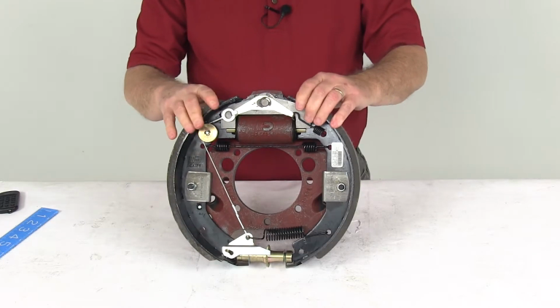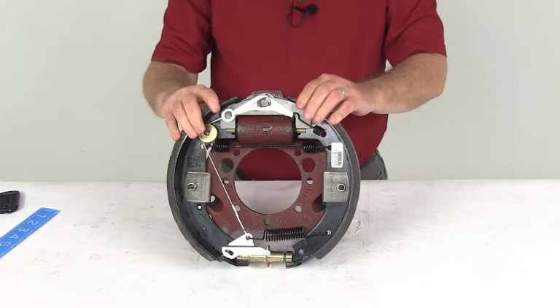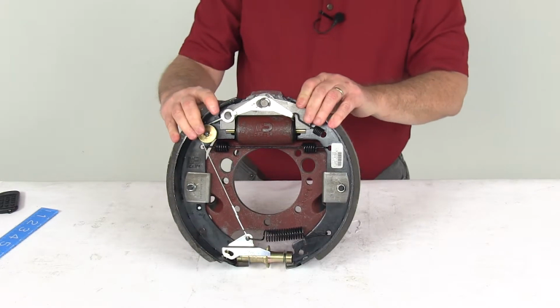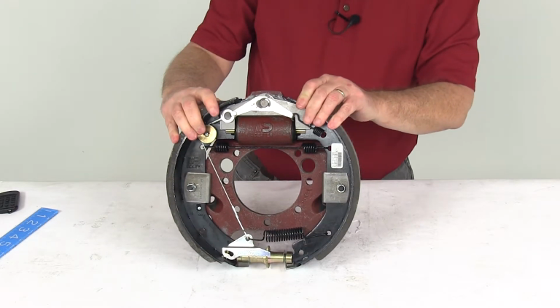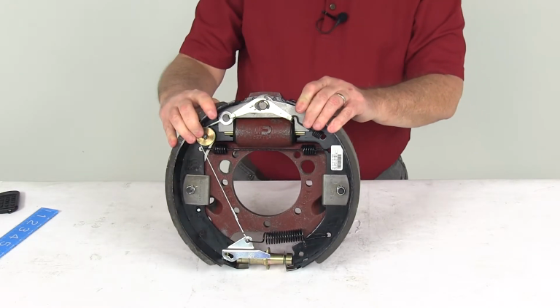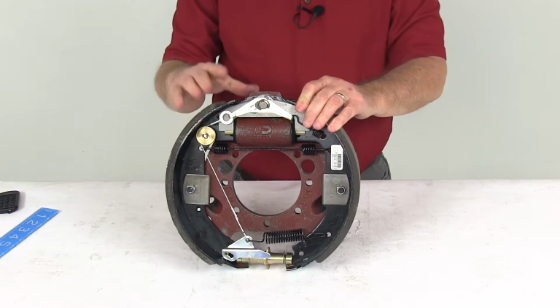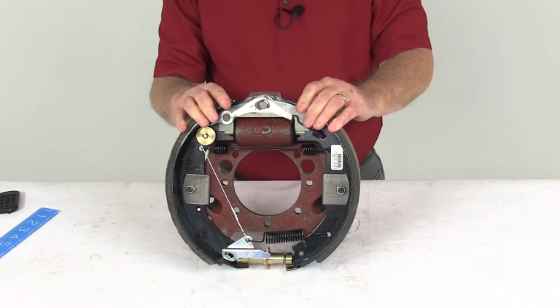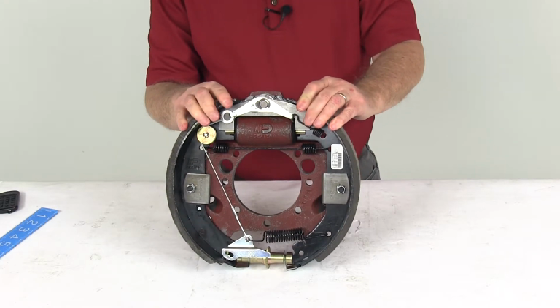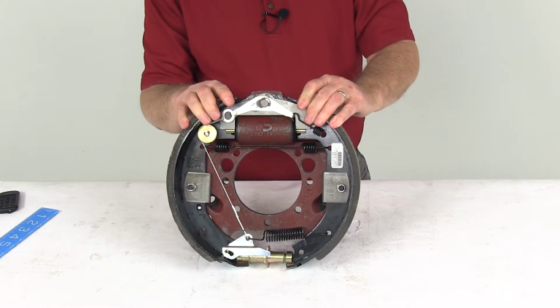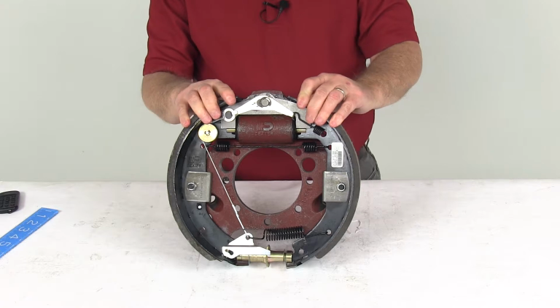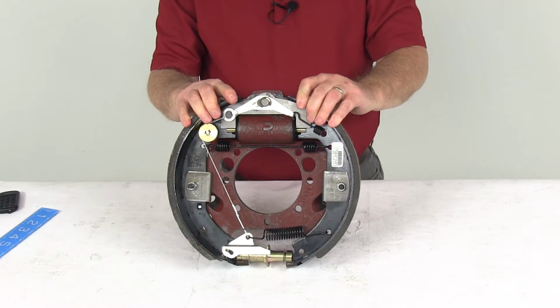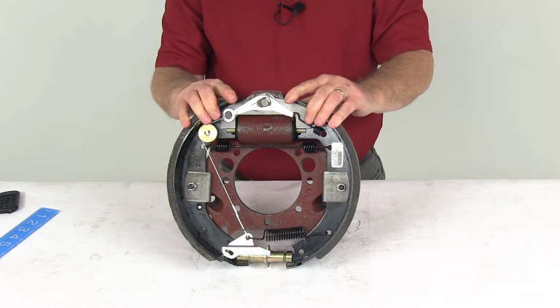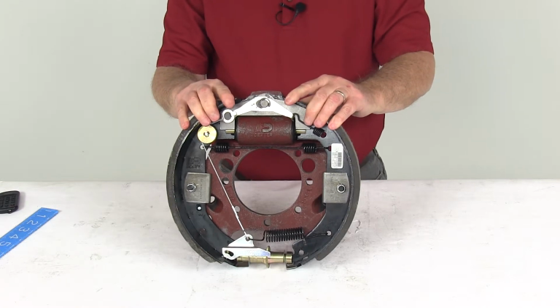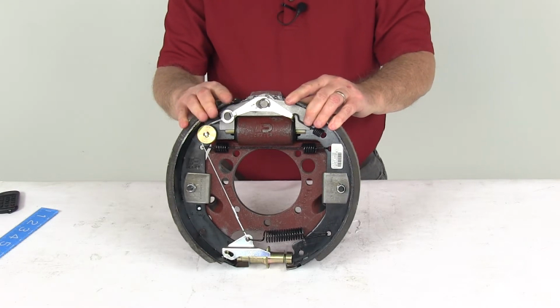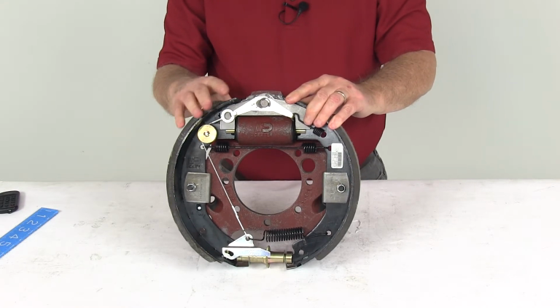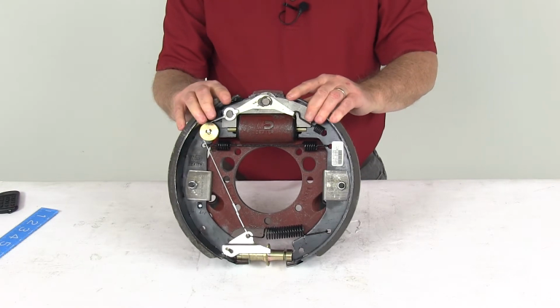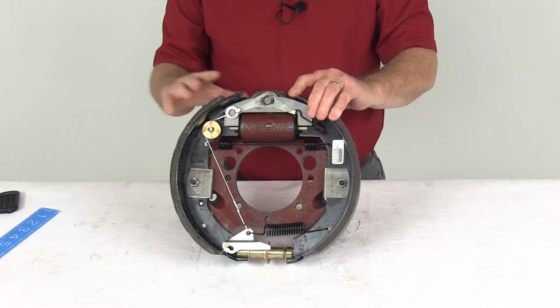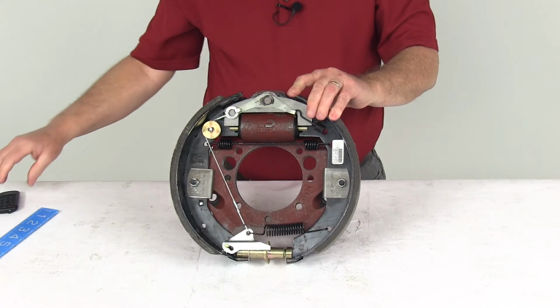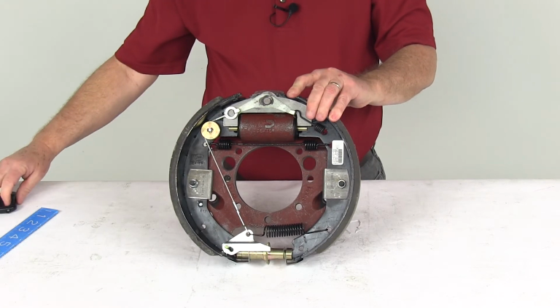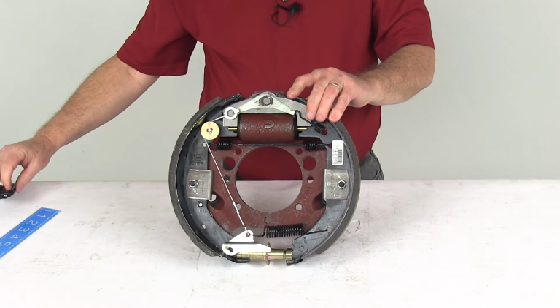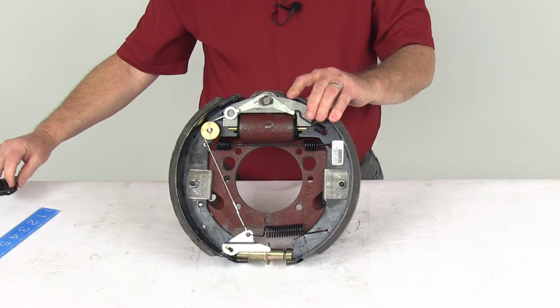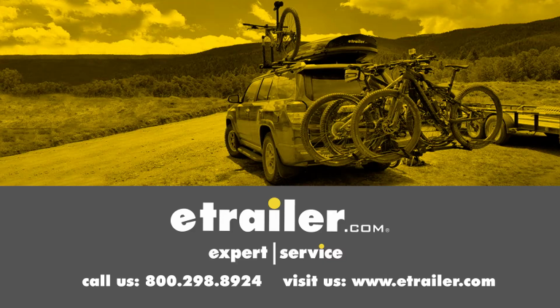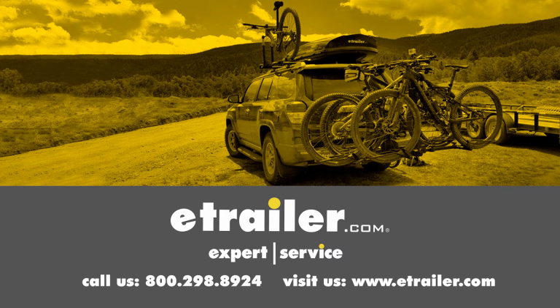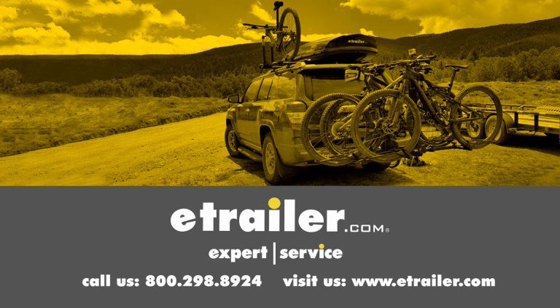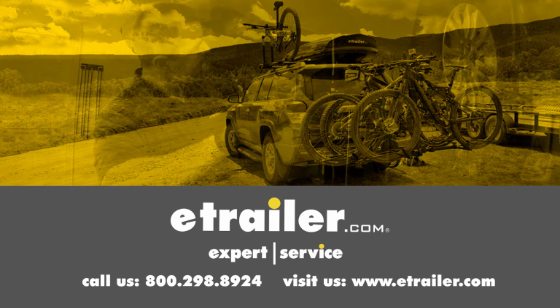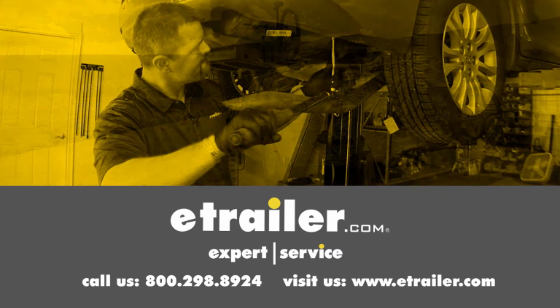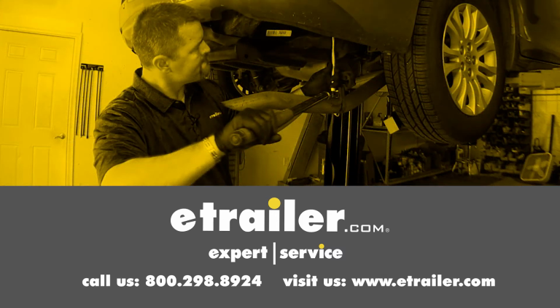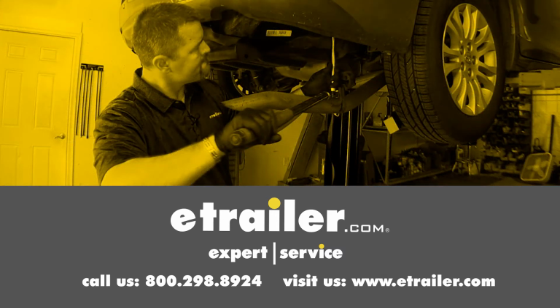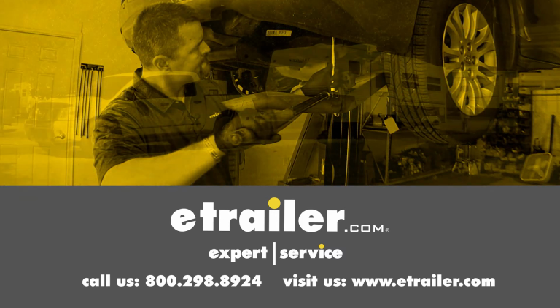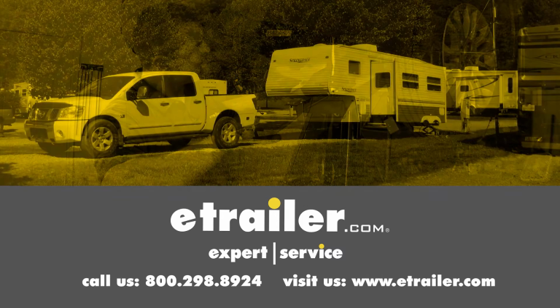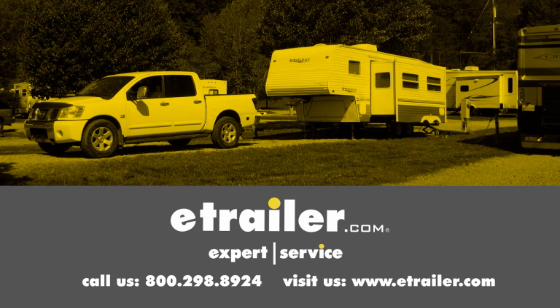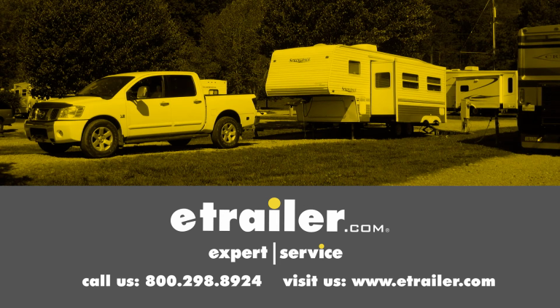That should do it for the review on the Dexter Duo Servo right-hand hydraulic drum brake assembly for 9,000 pound axles. Click the link below to shop, learn more, or visit us at eTrailer.com.